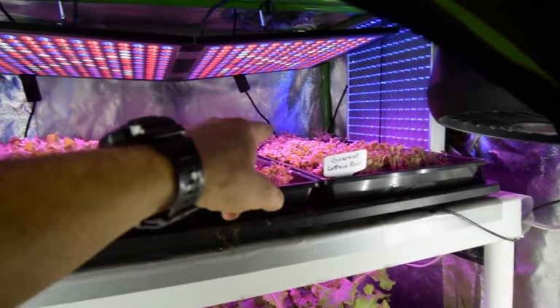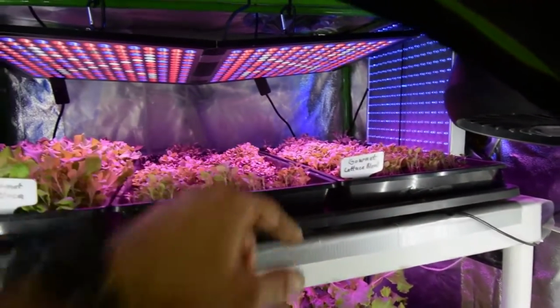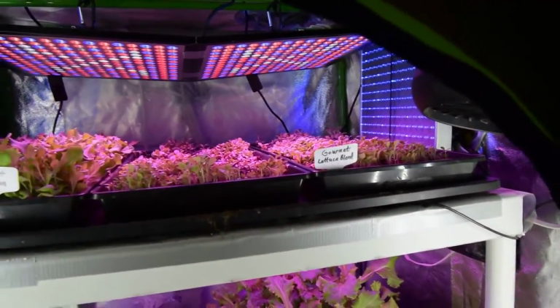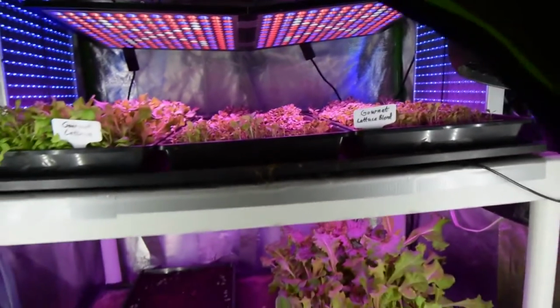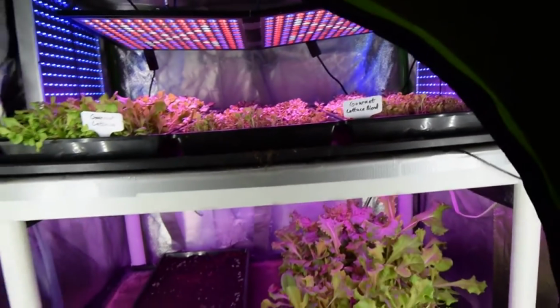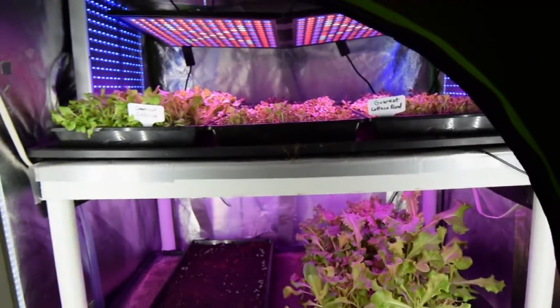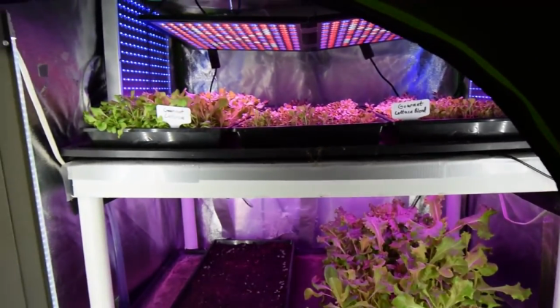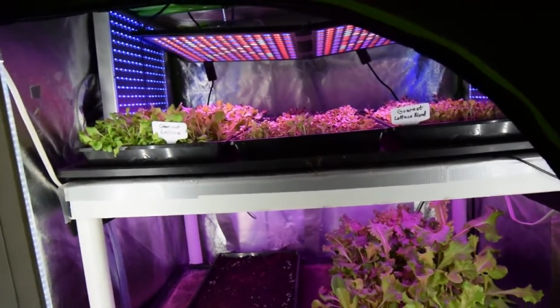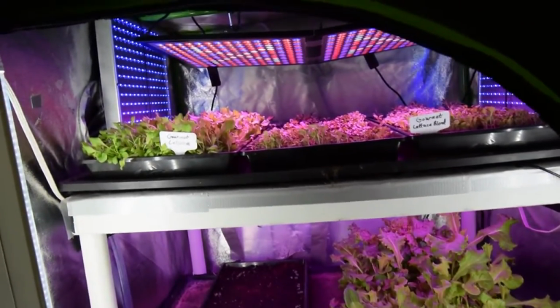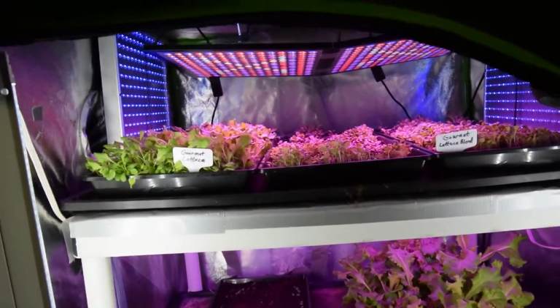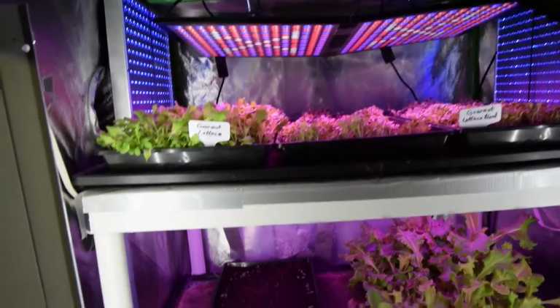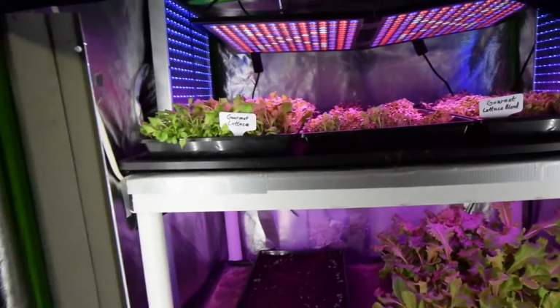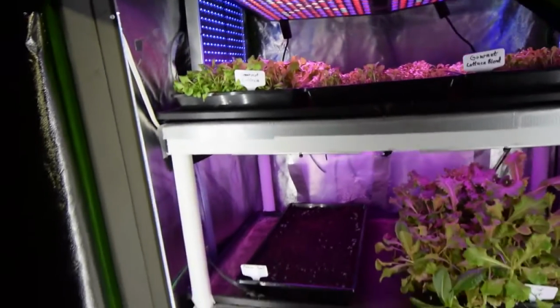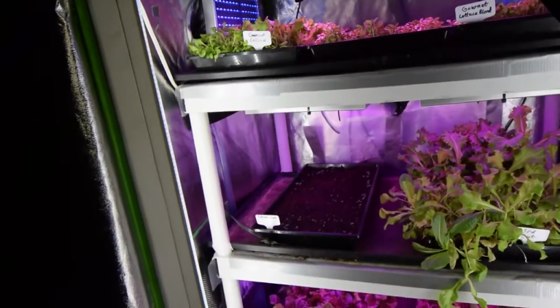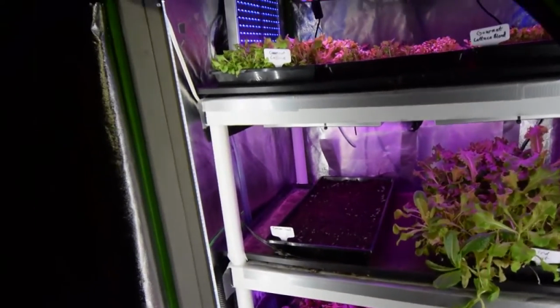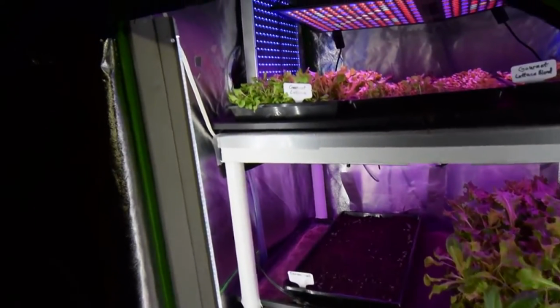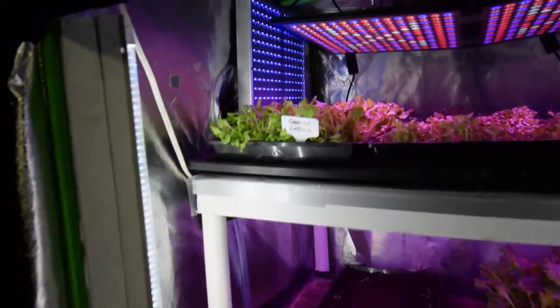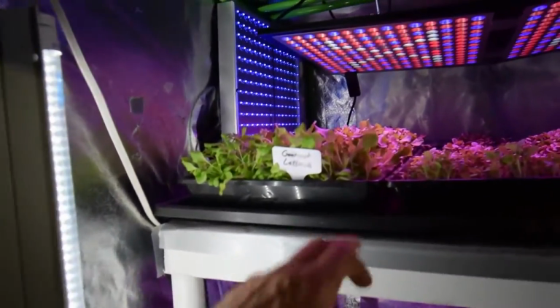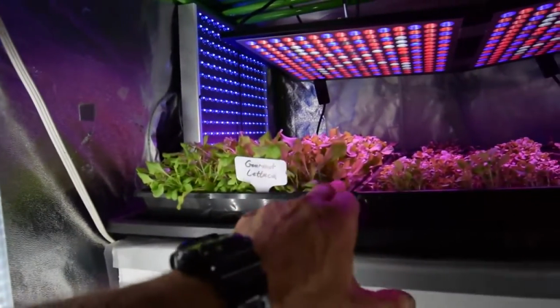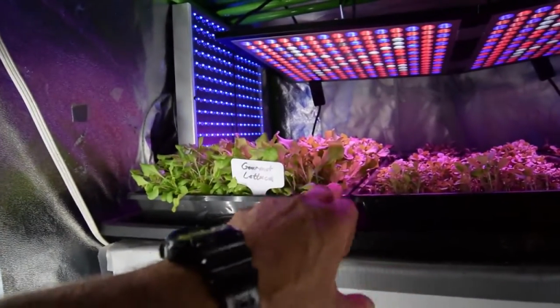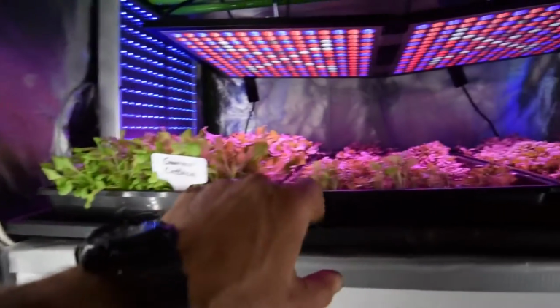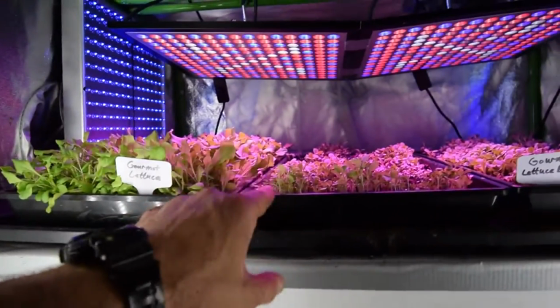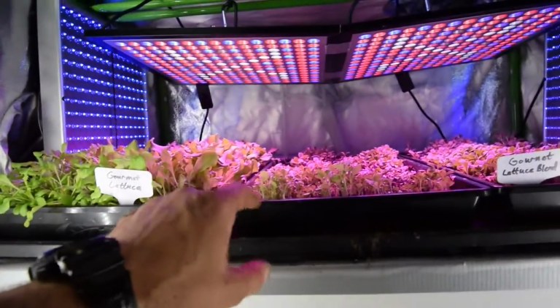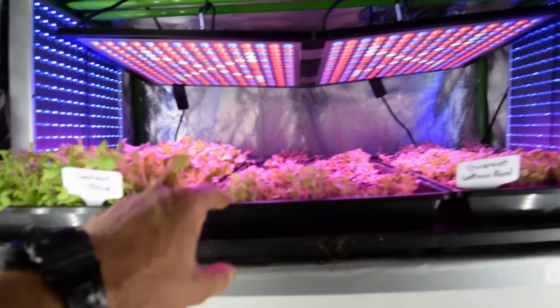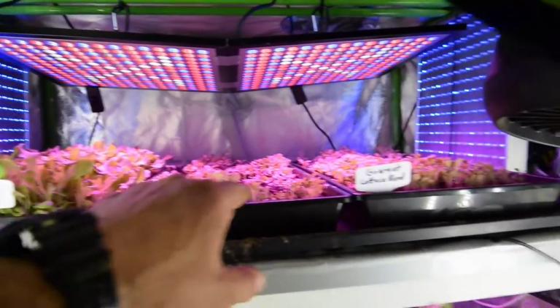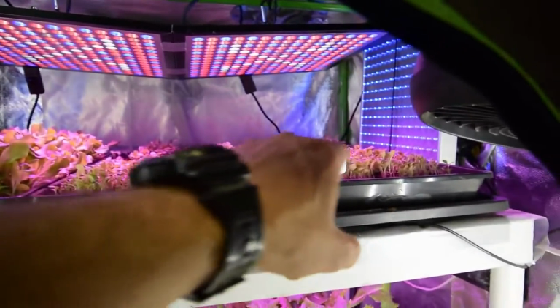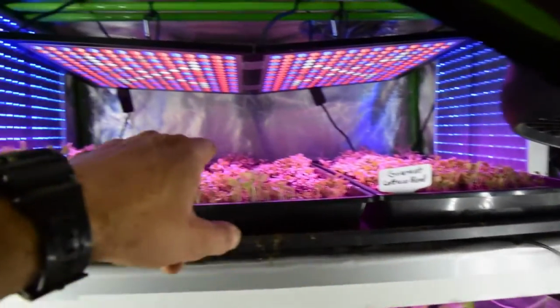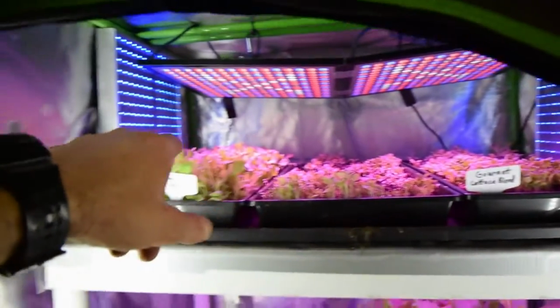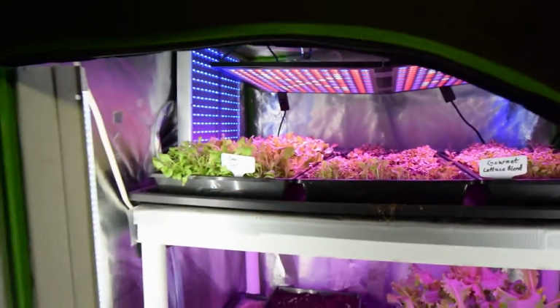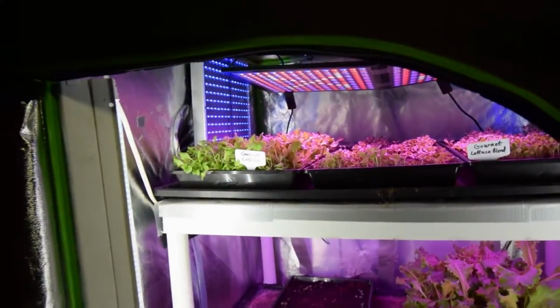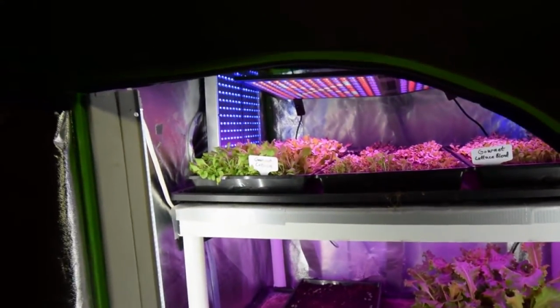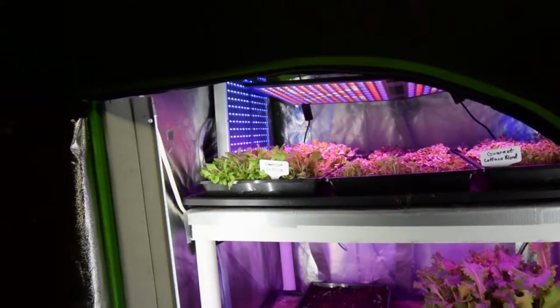Those are going to be some nice greens we'll have for June. This one may make it to the May table, but these probably won't be harvested until June. So that kind of gives you an idea of how long we let these grow.